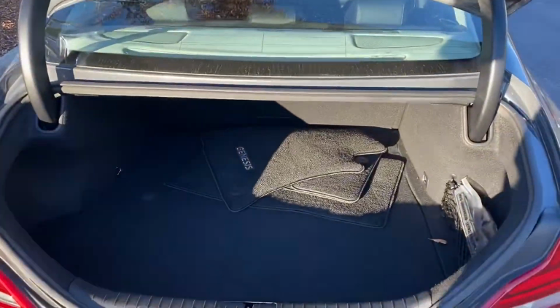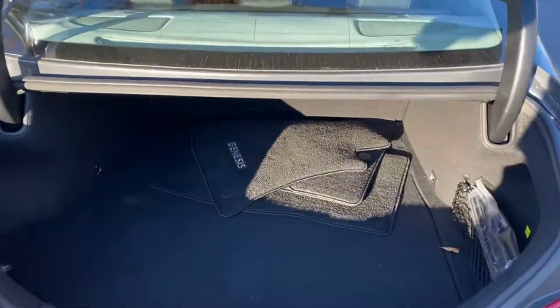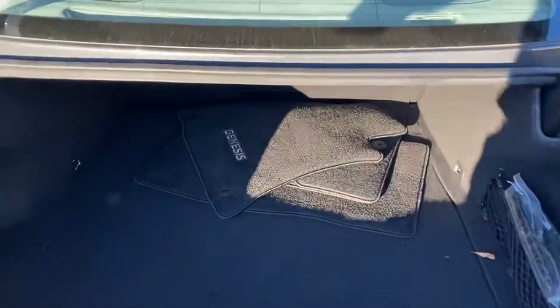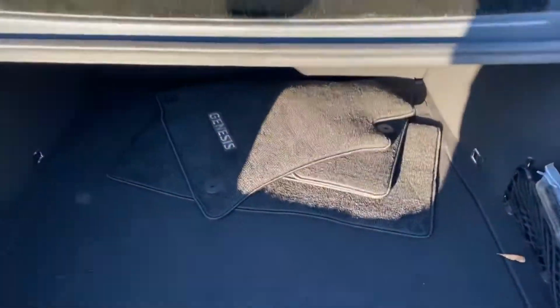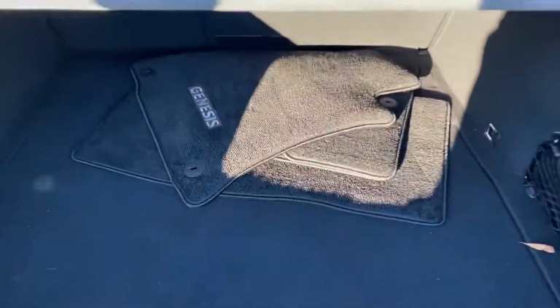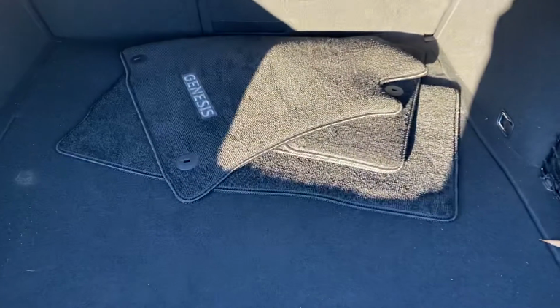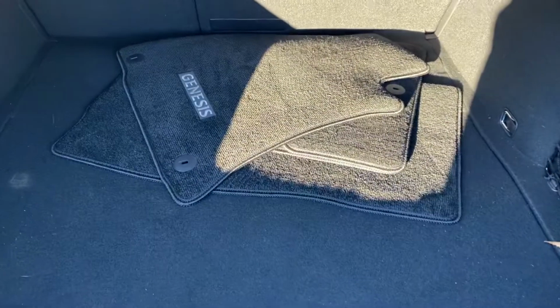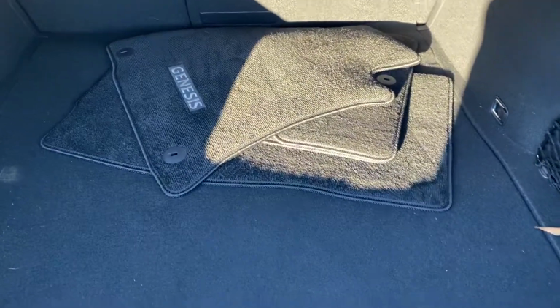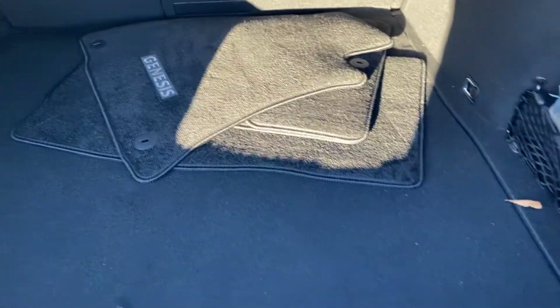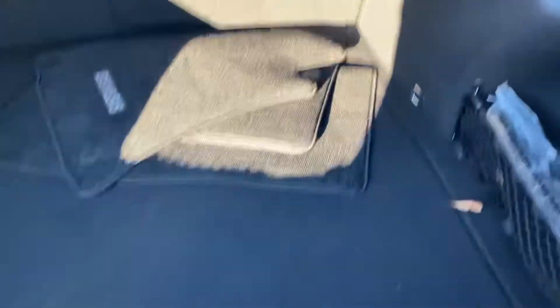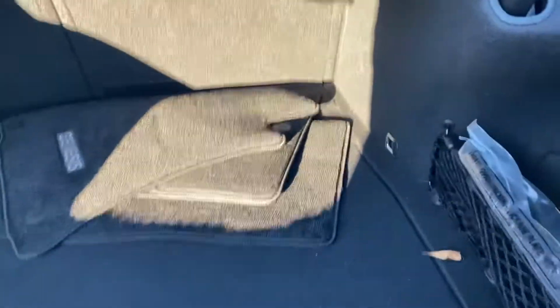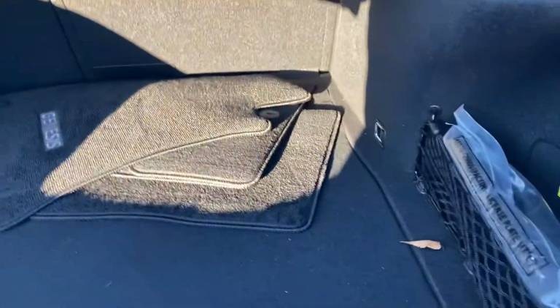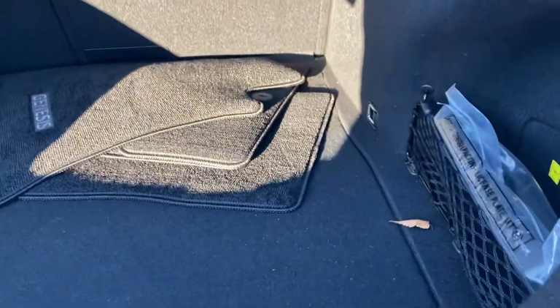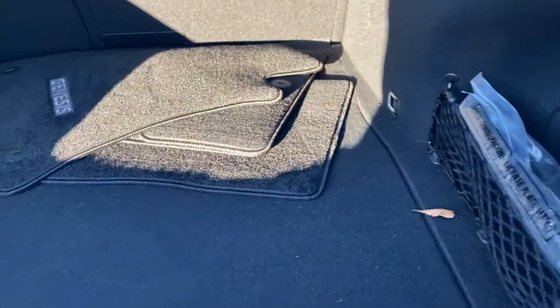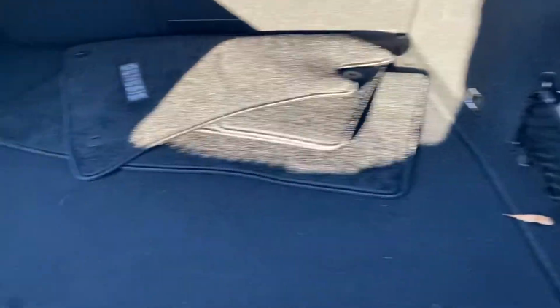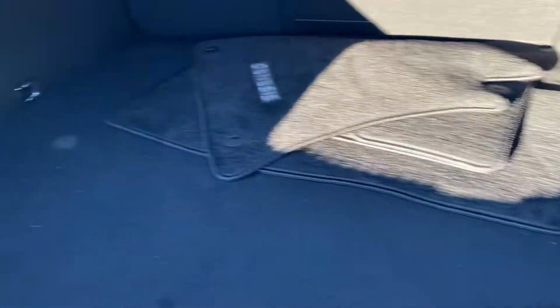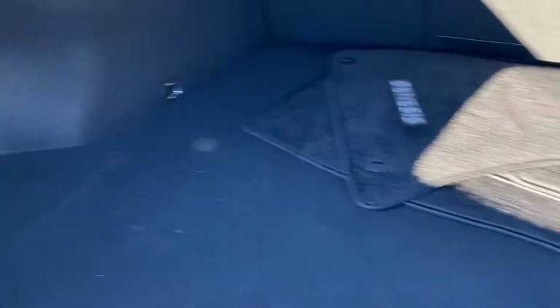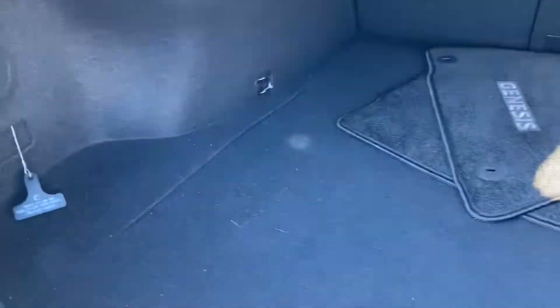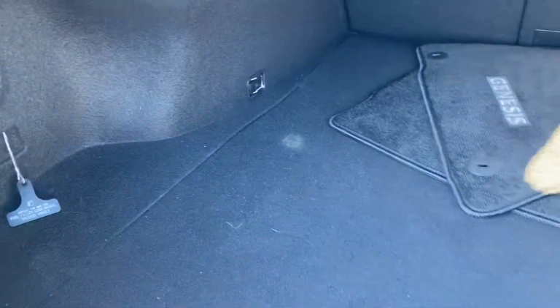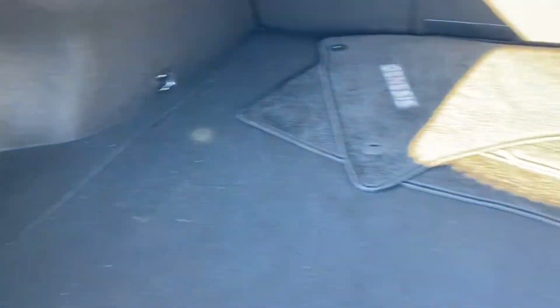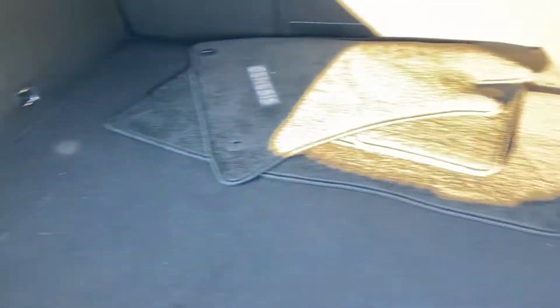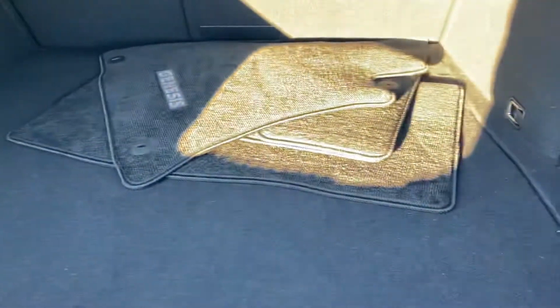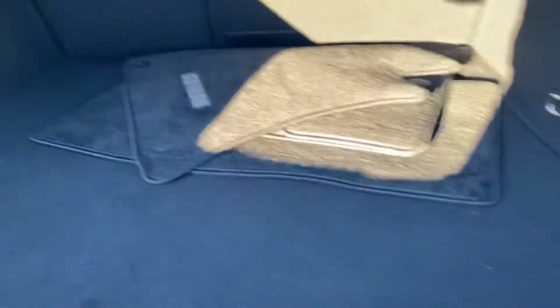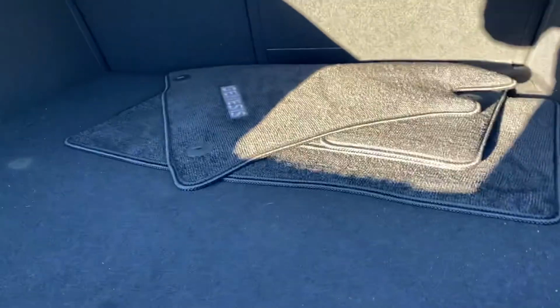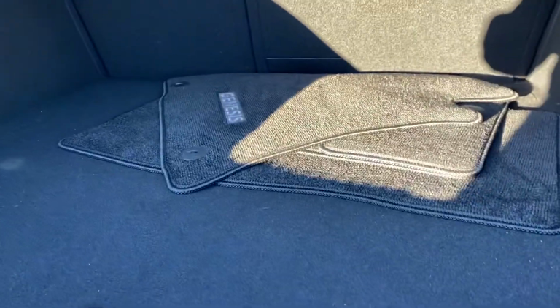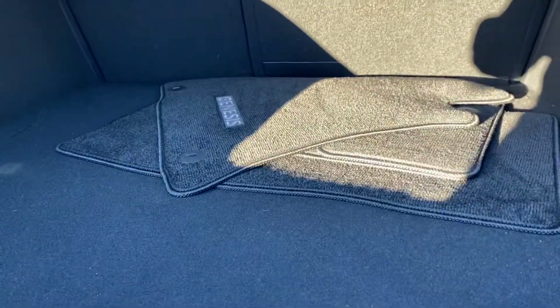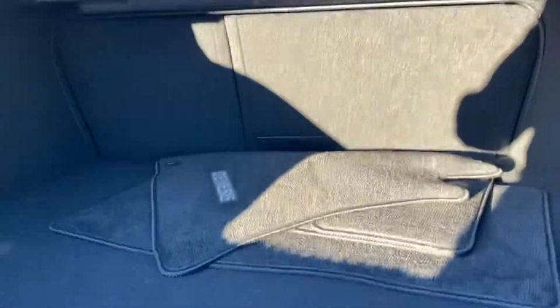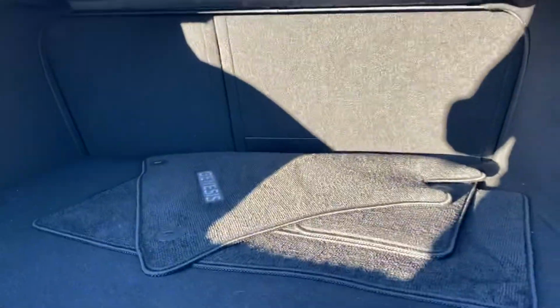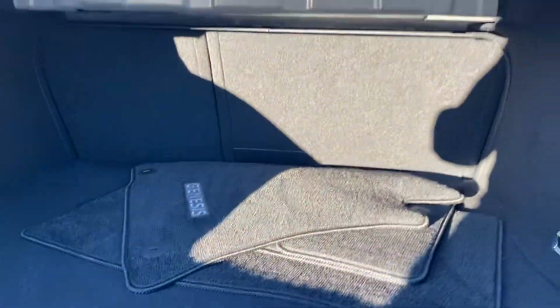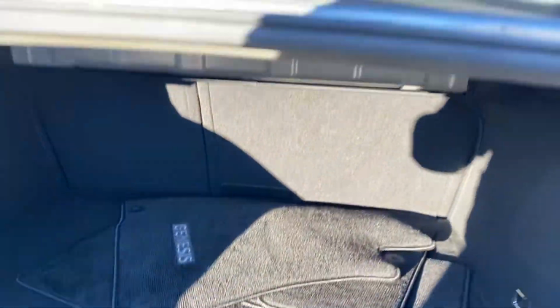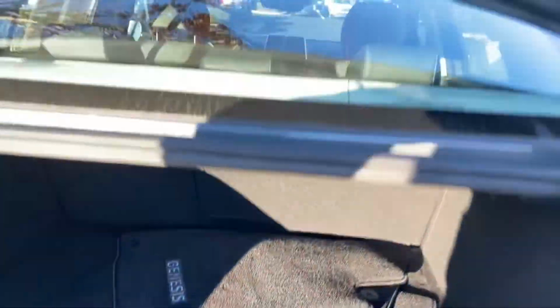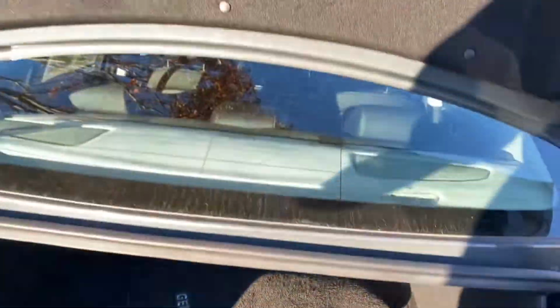It does have the factory mats that are in the trunk from the full detail. For a compact sports sedan it still has a decent sized trunk with fold-down seats for pass-through as well.